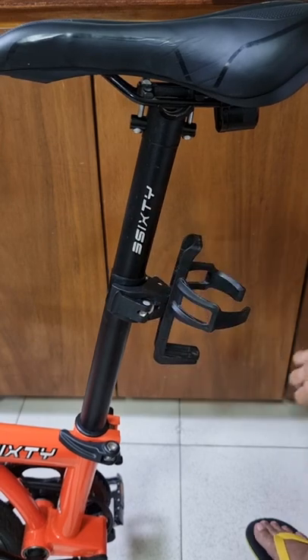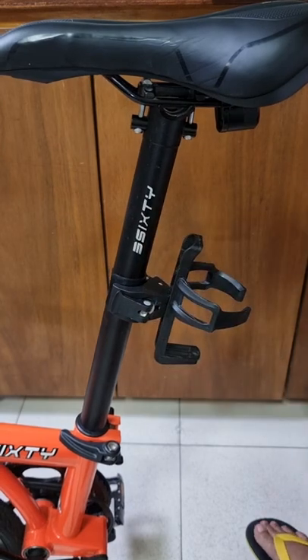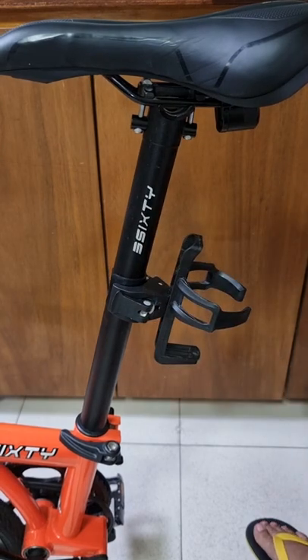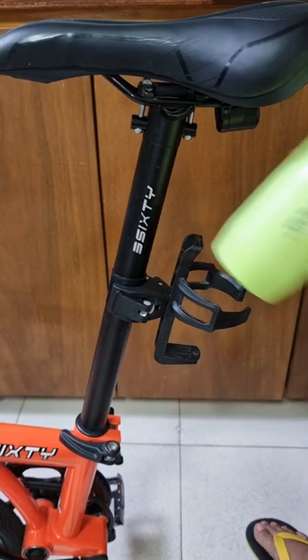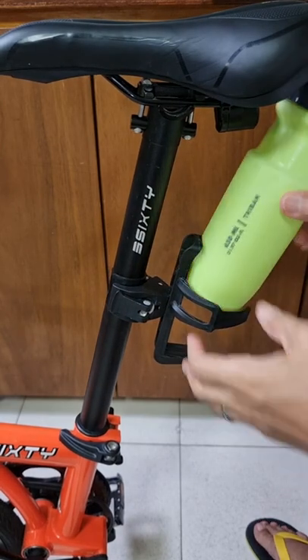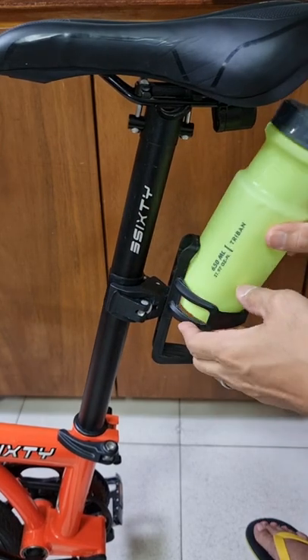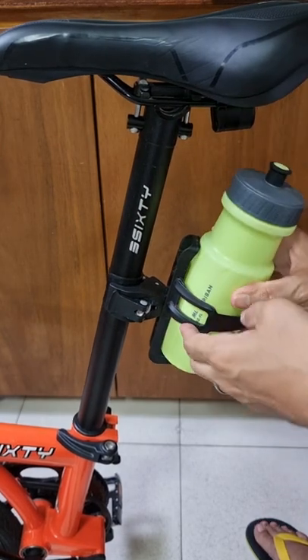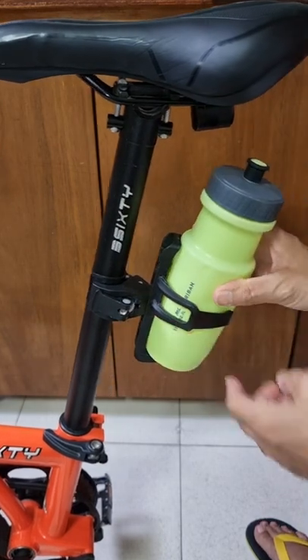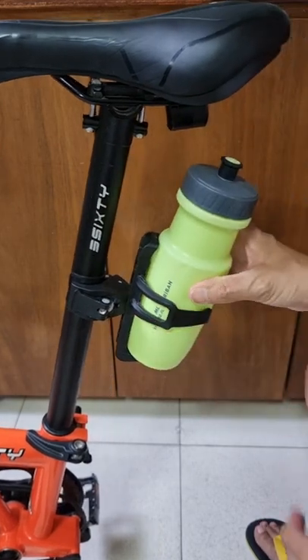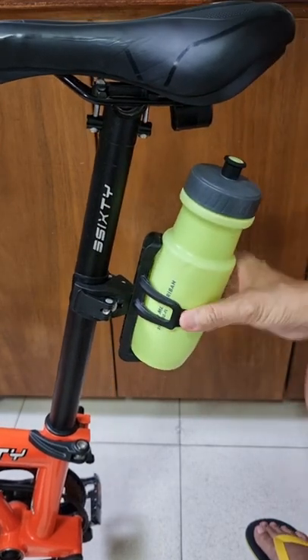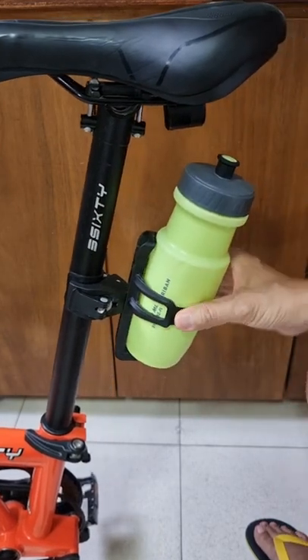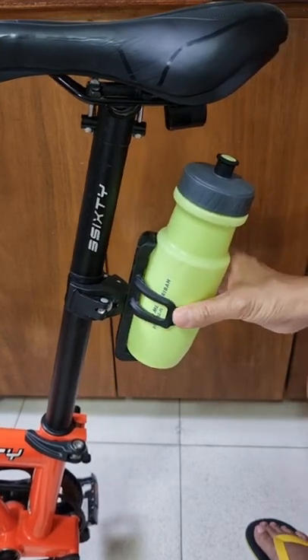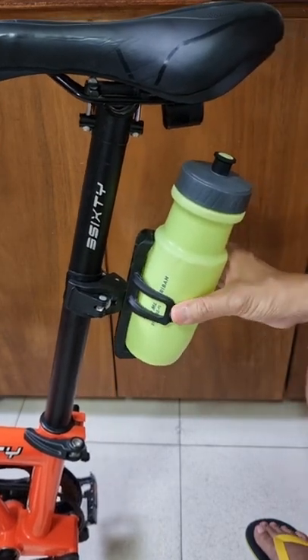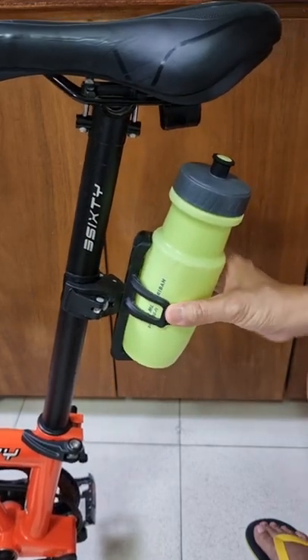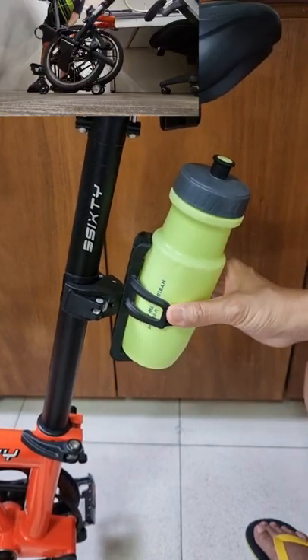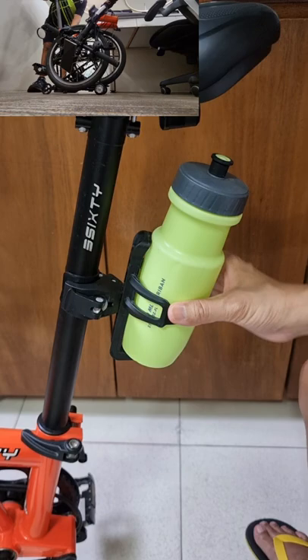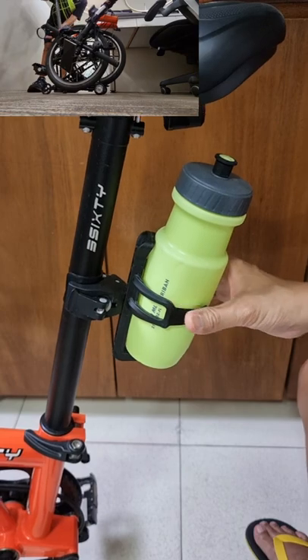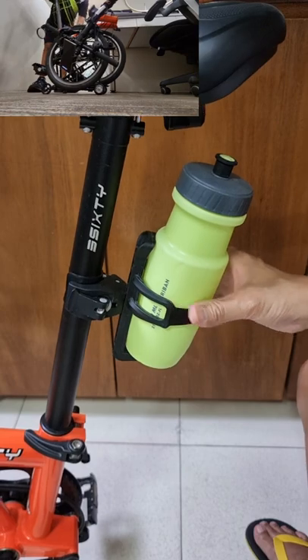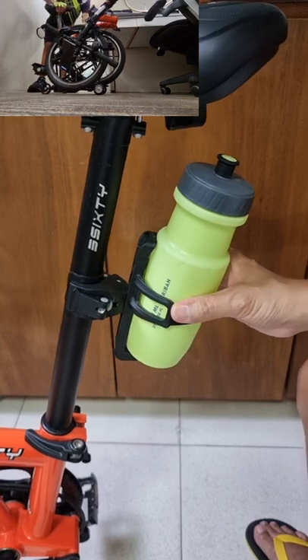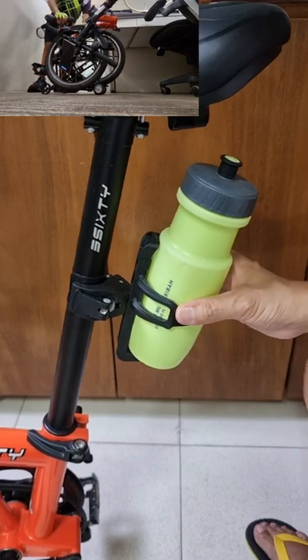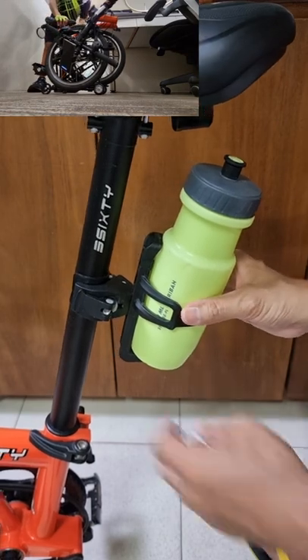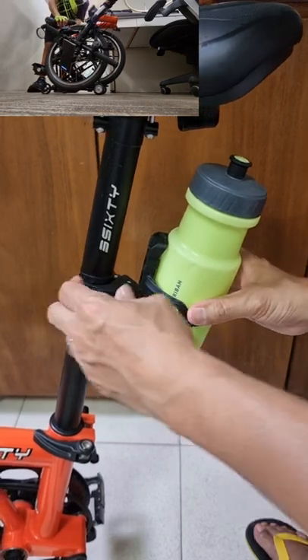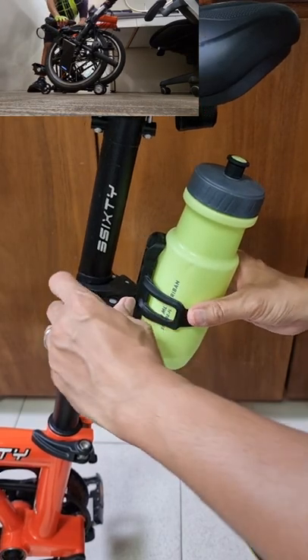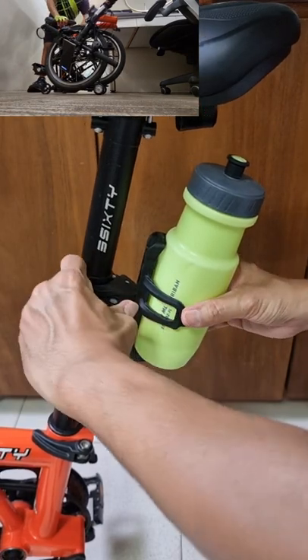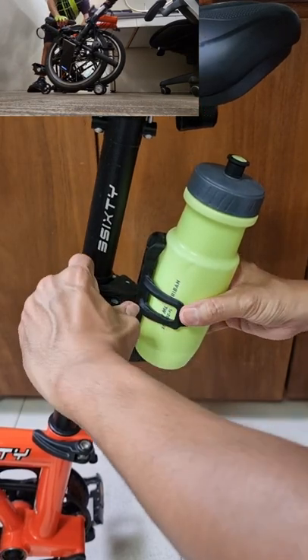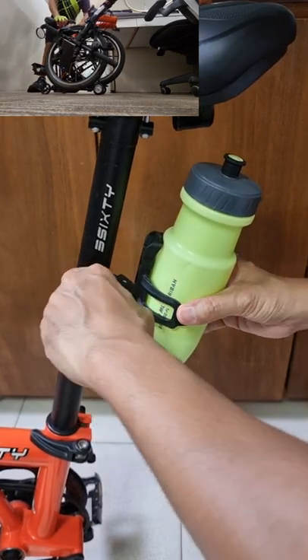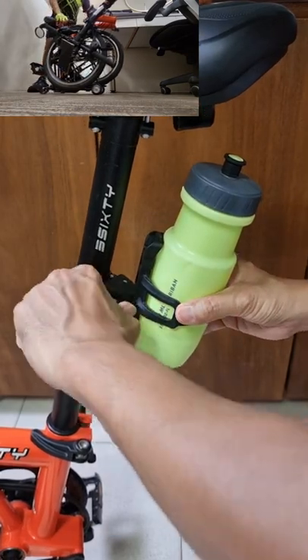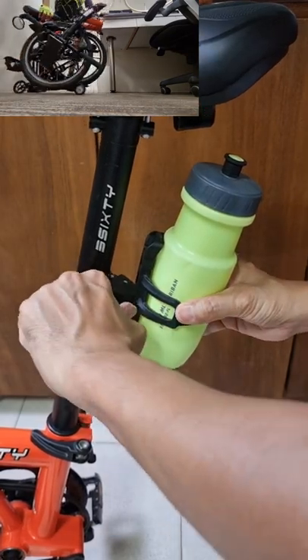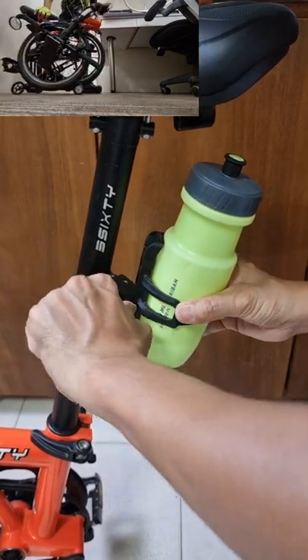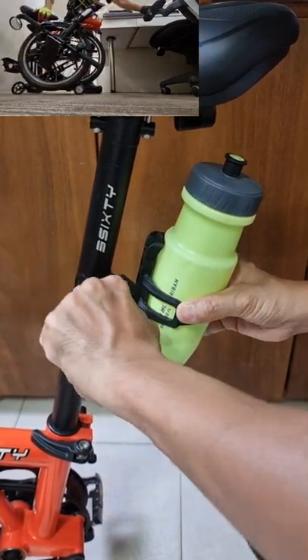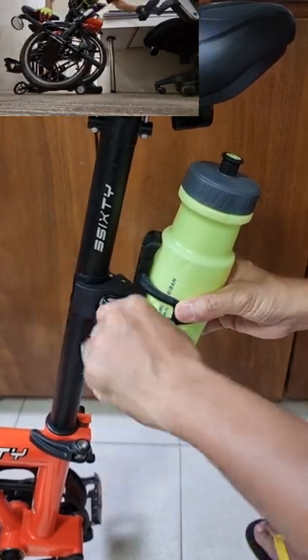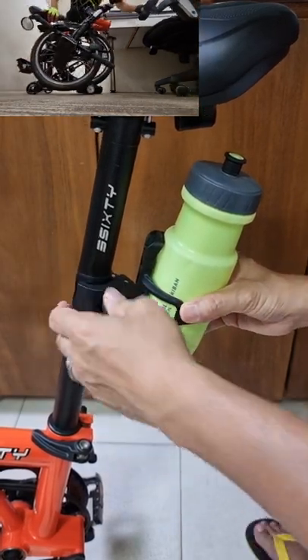My water bottle fits well, but I don't require this when cycling to work, because my bike needs to be fully folded in order to park under my table.